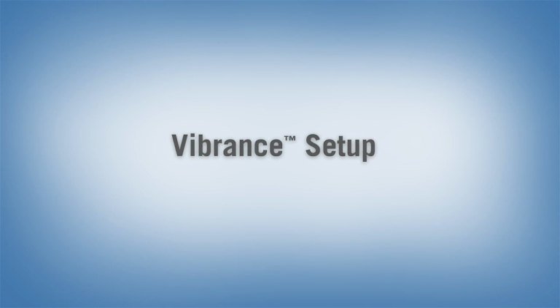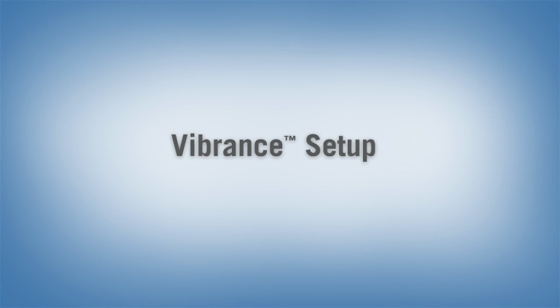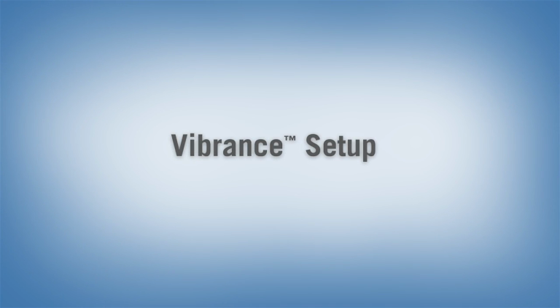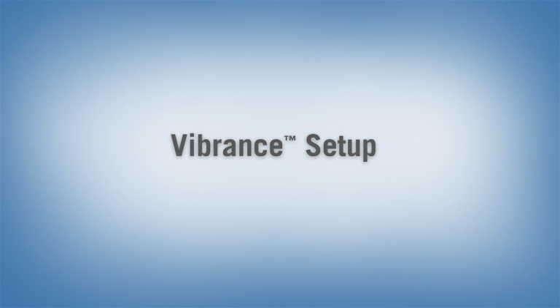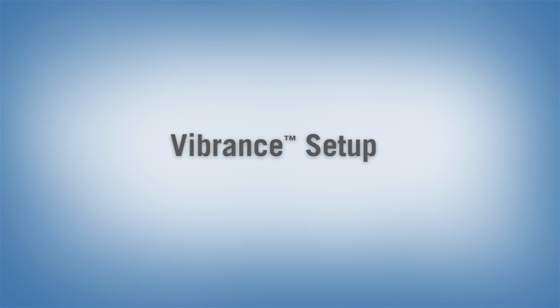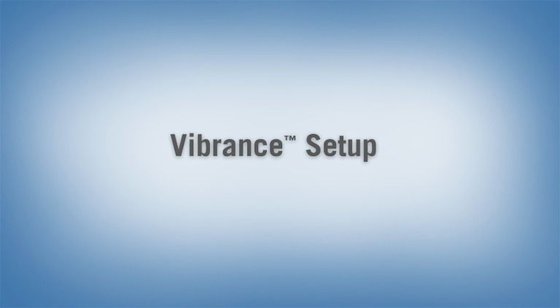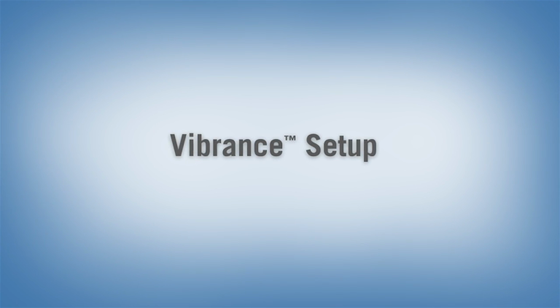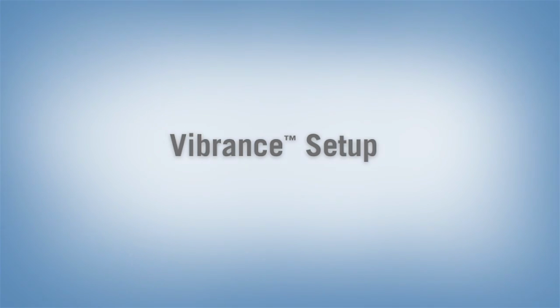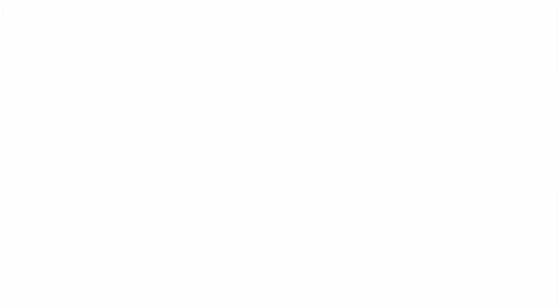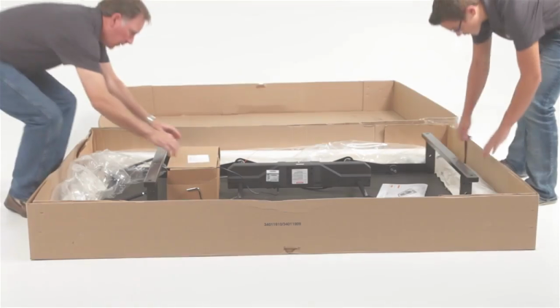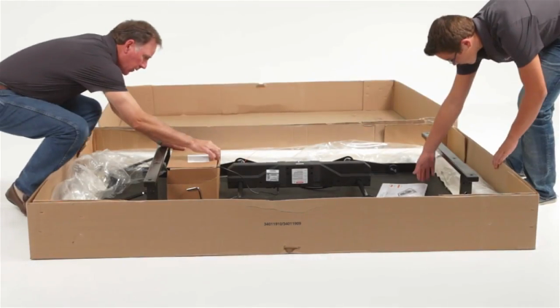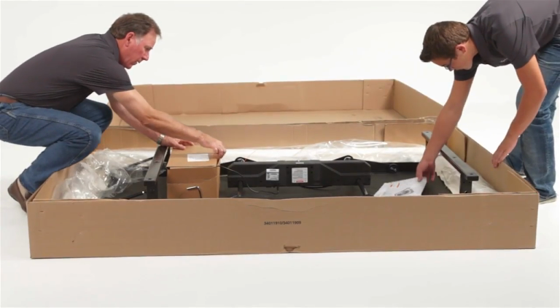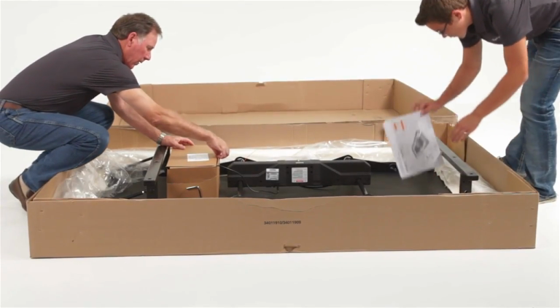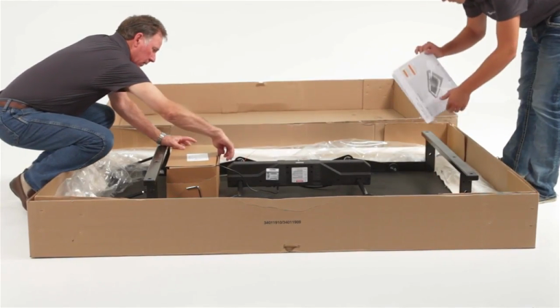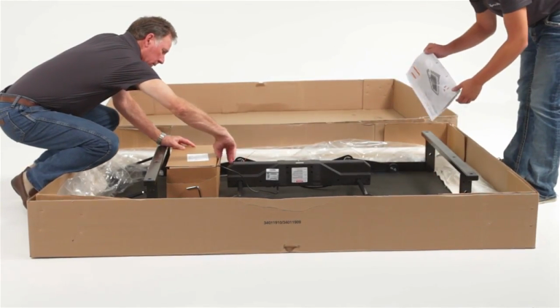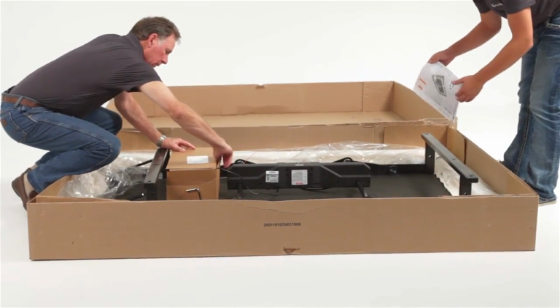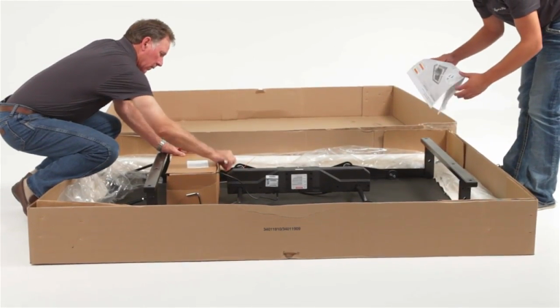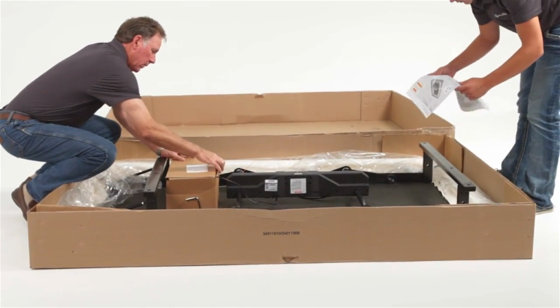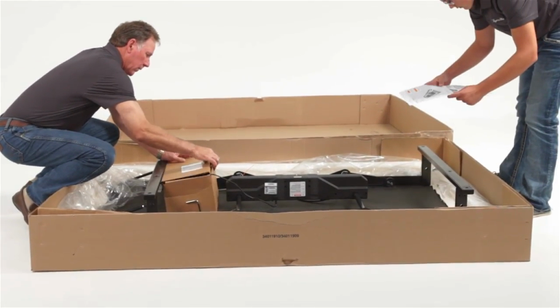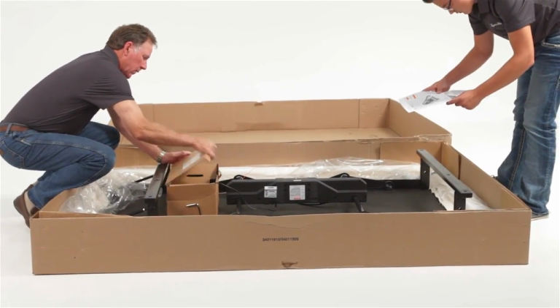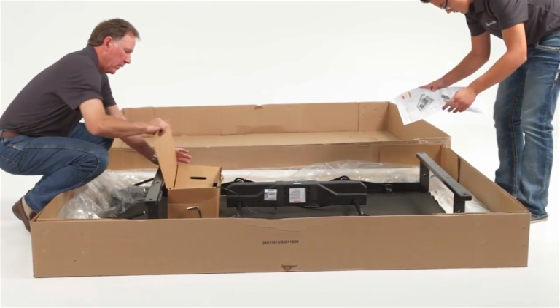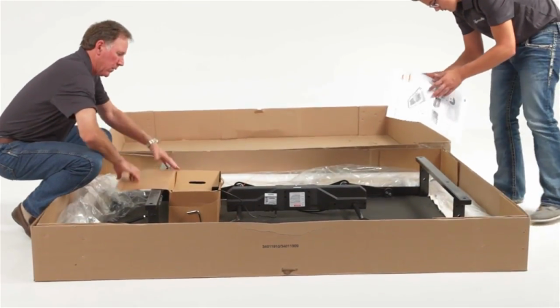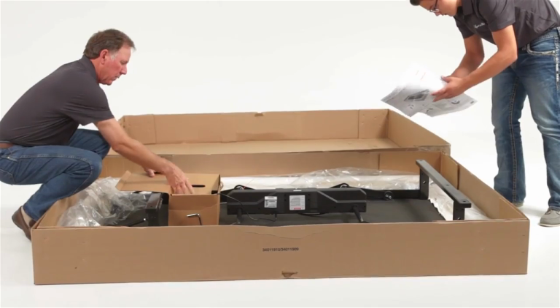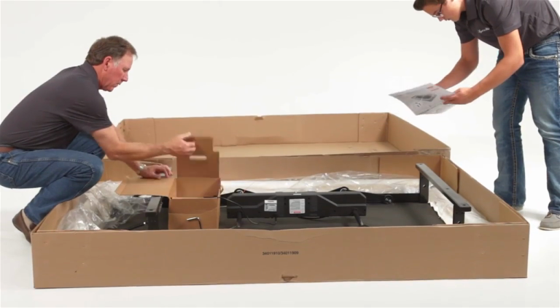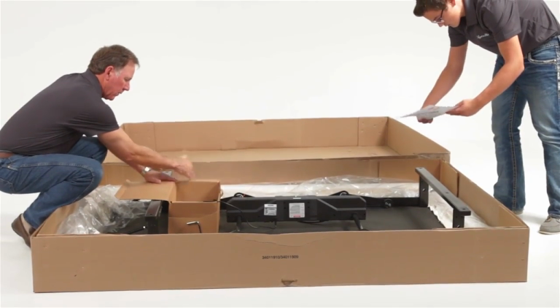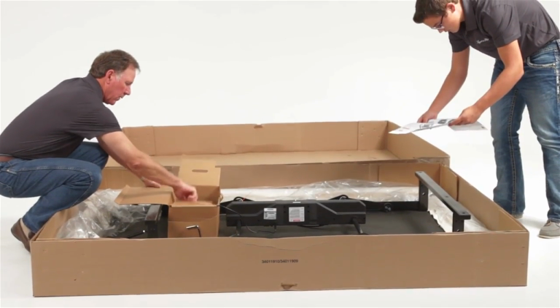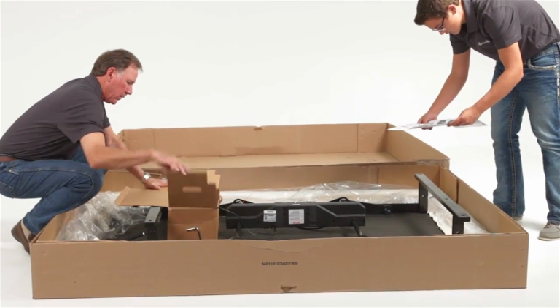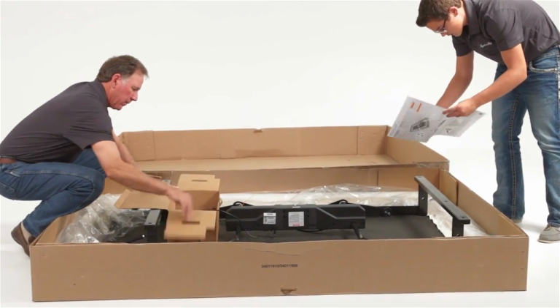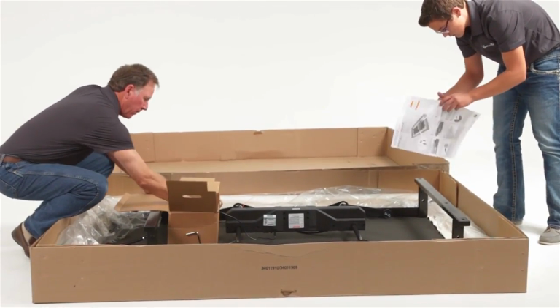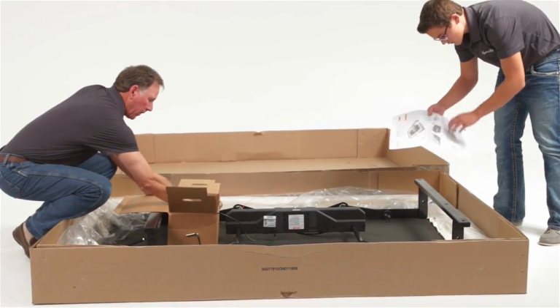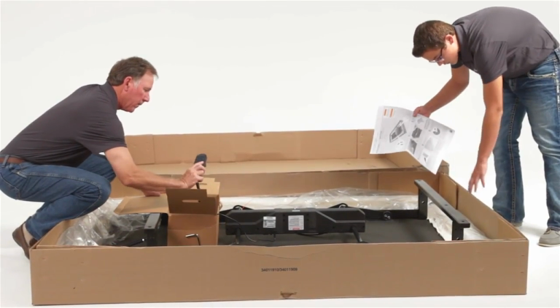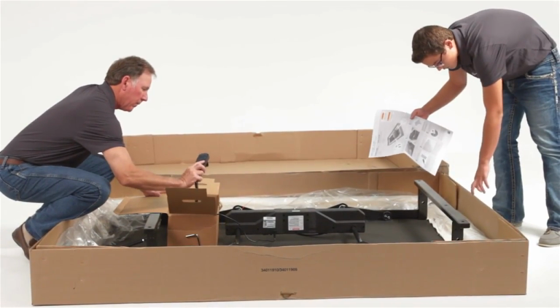Vibrance Adjustable Base Setup. Before you assemble your Vibrance Adjustable Base, make sure you have all the components by cross-checking the list of contents. Inspect the components for possible damage.